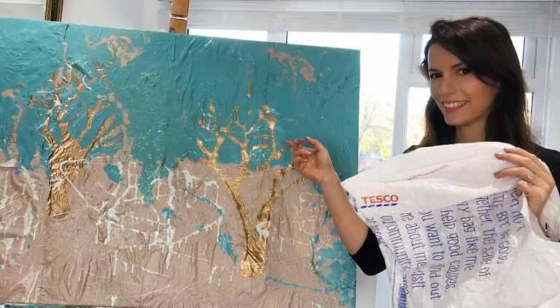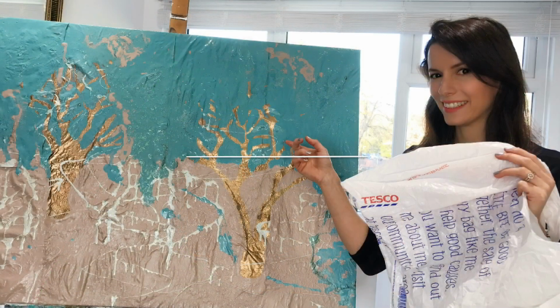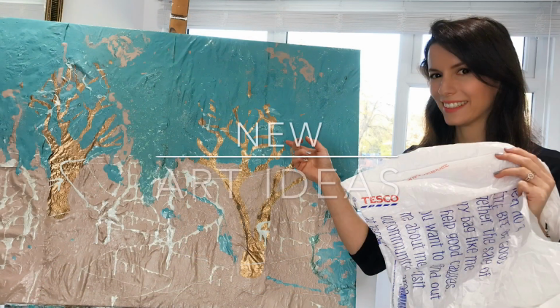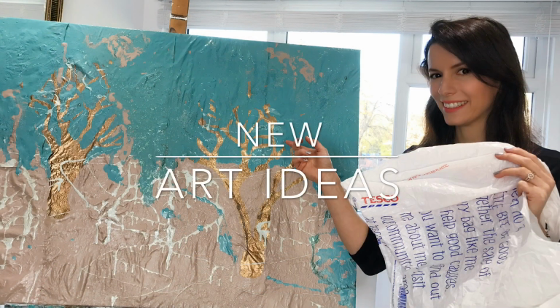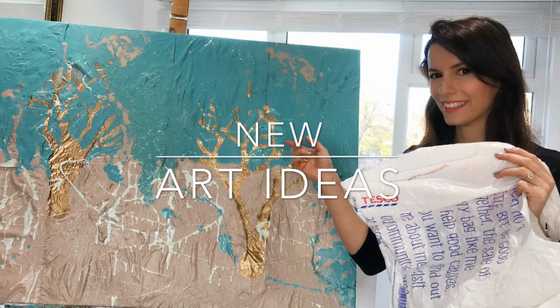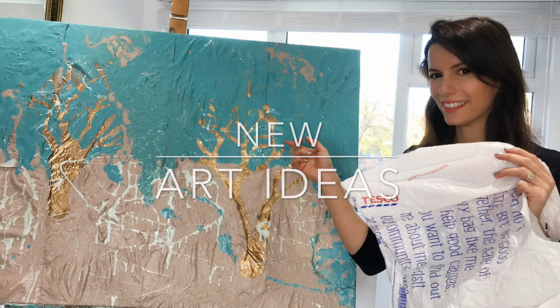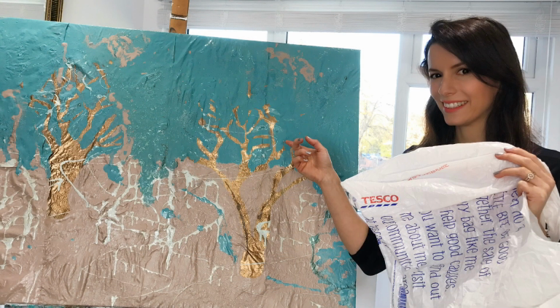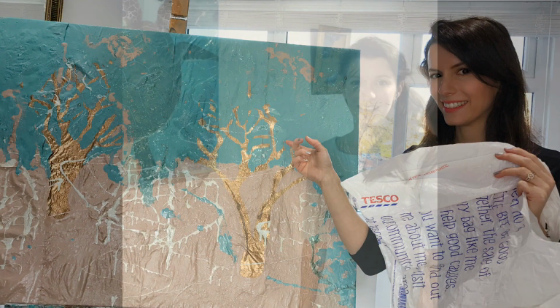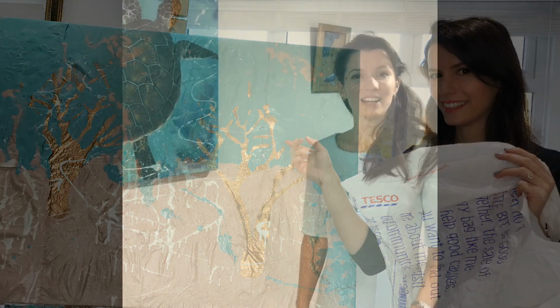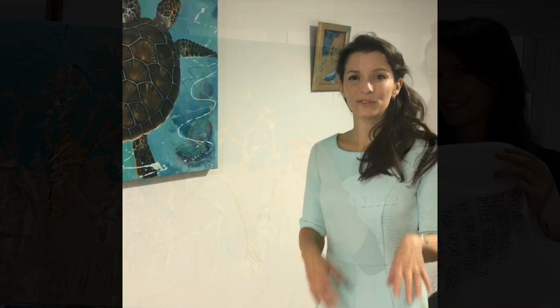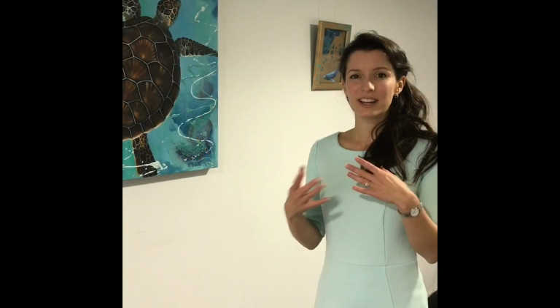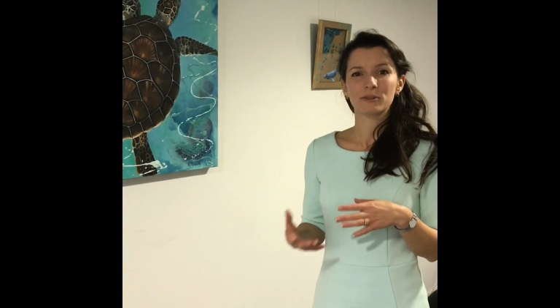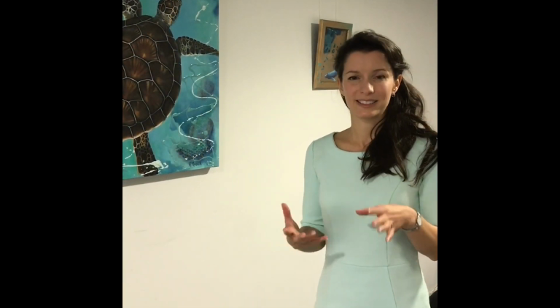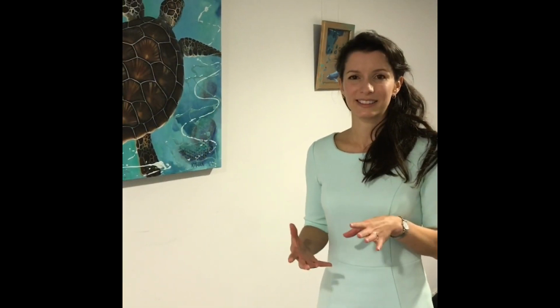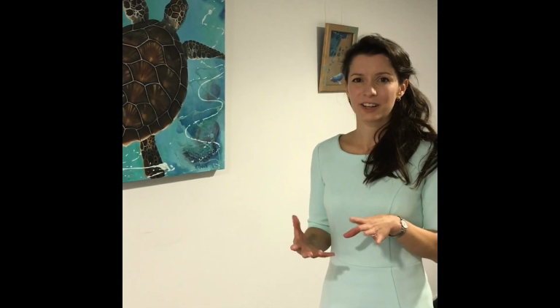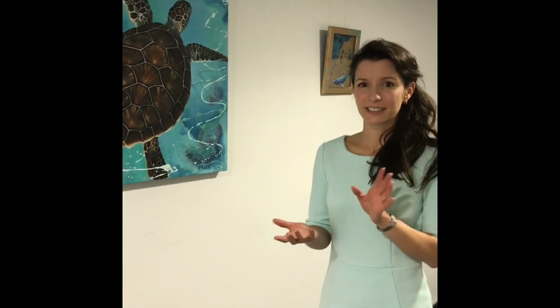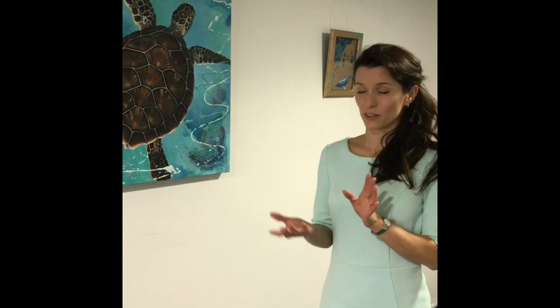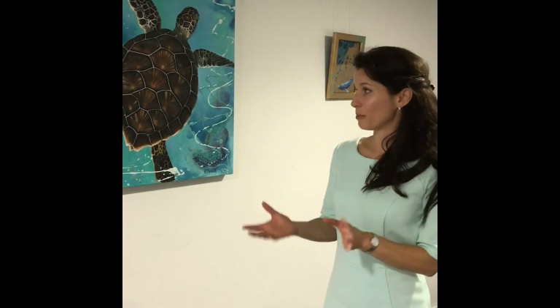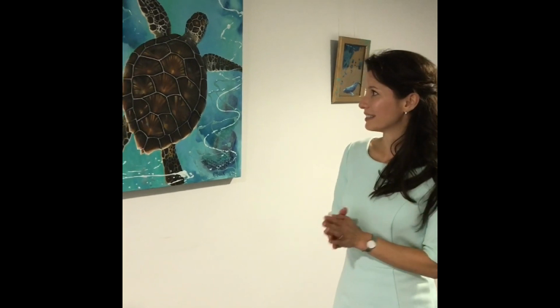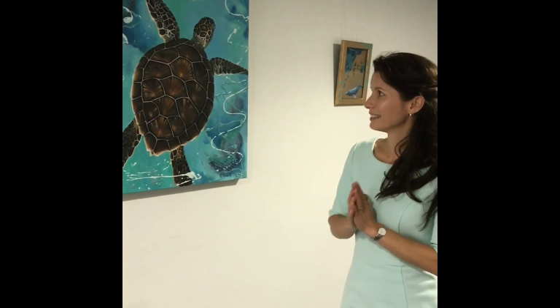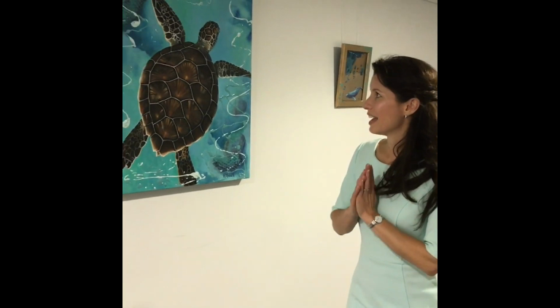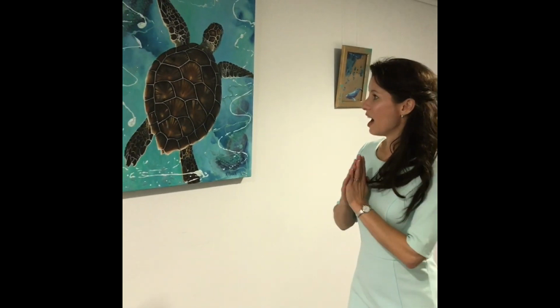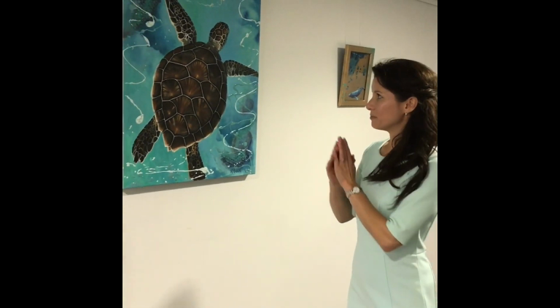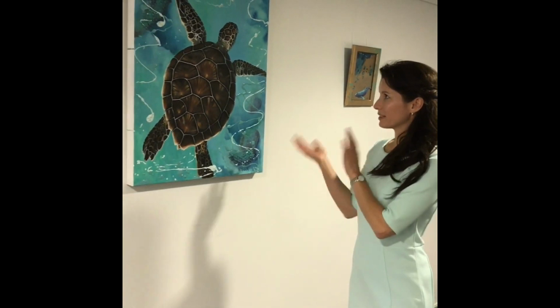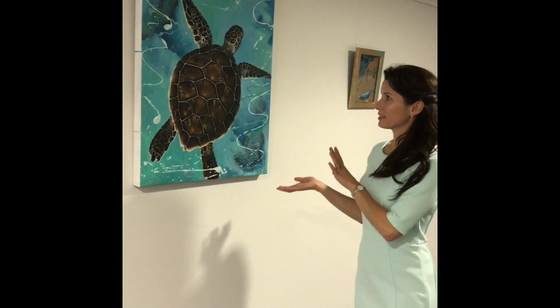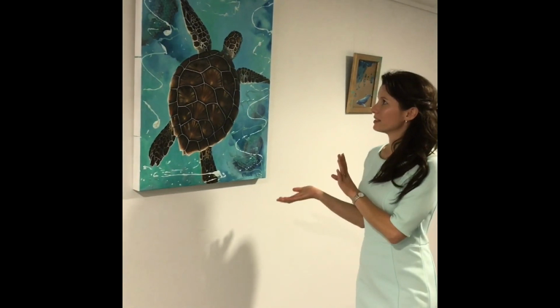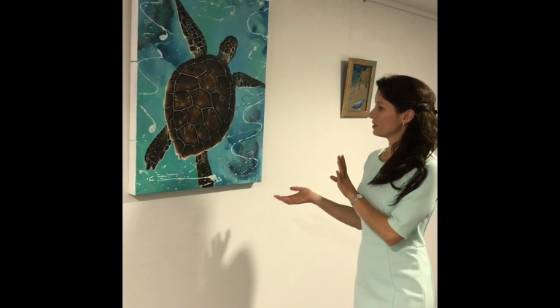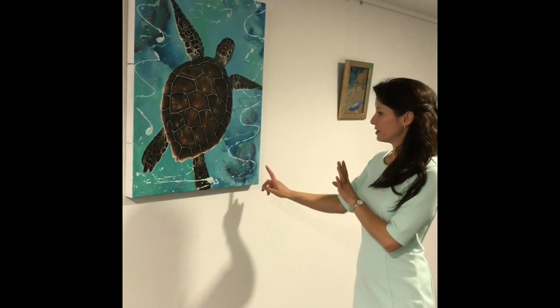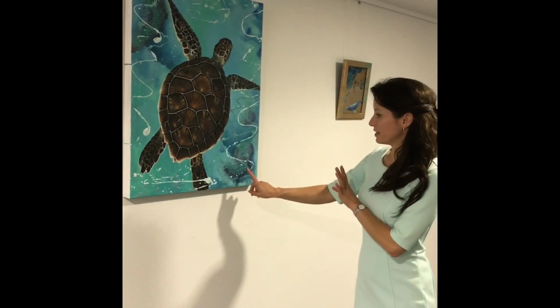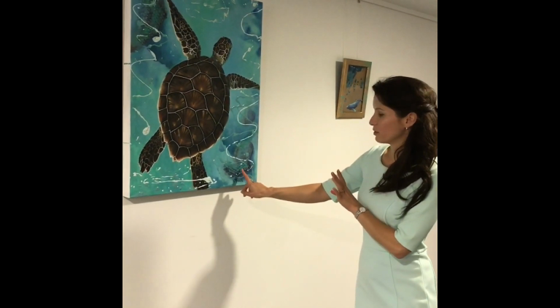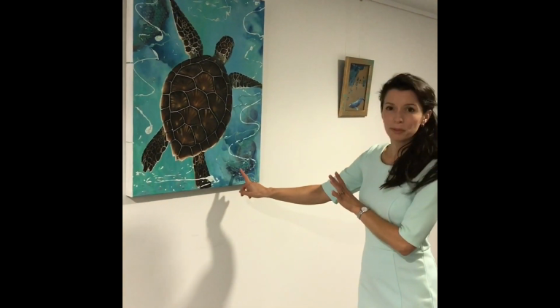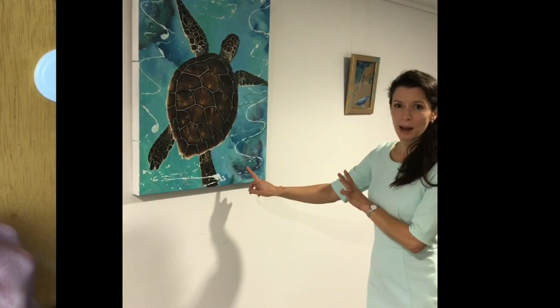New art ideas — I'll use recycled plastics to create a lot of the paintings. This is one using recycled bubble wrap.